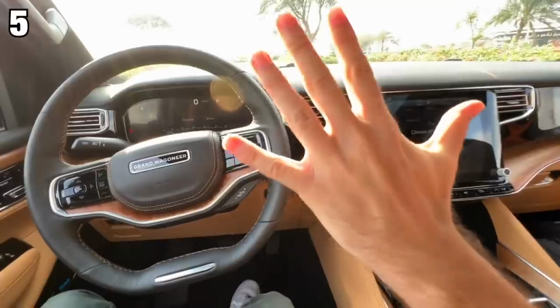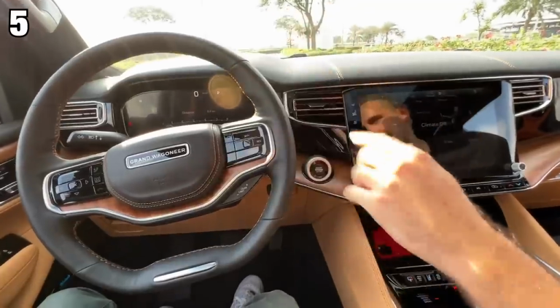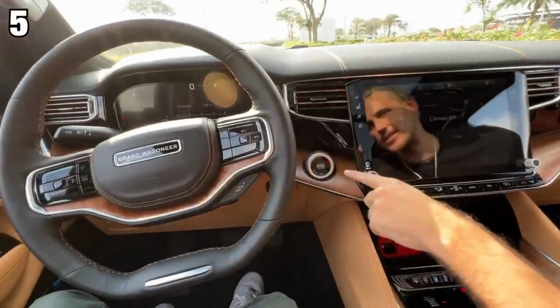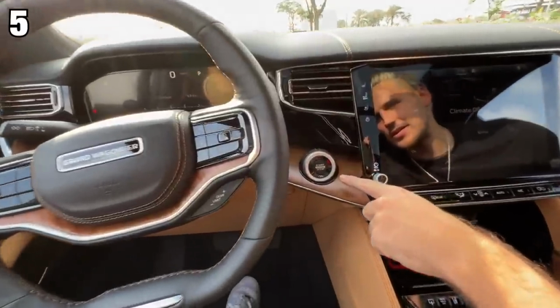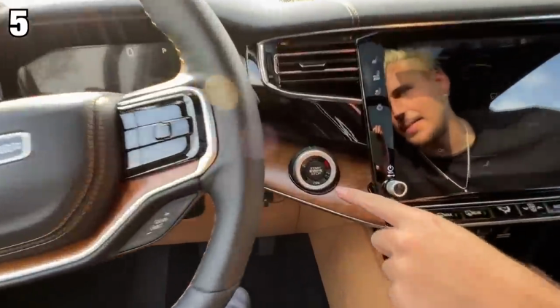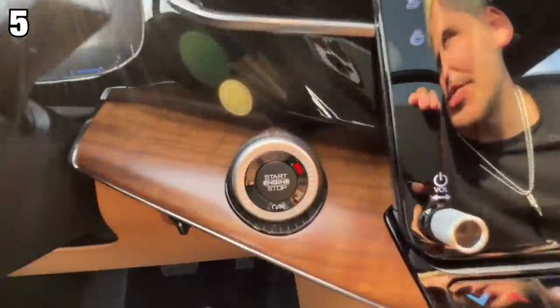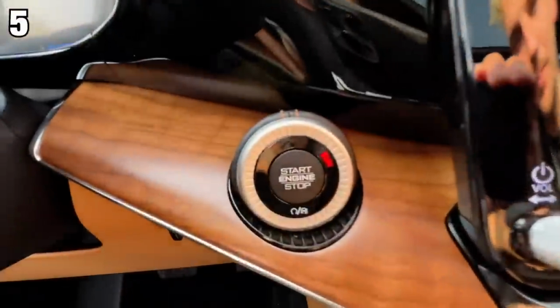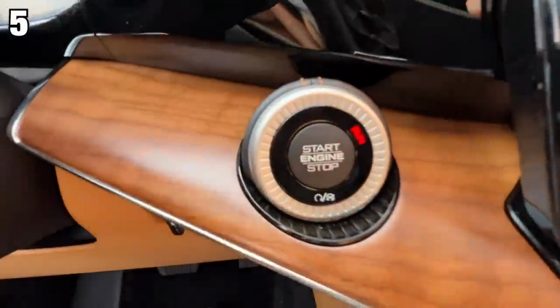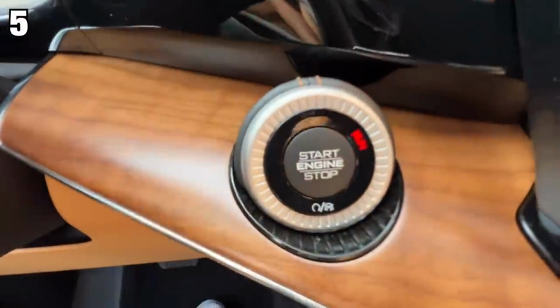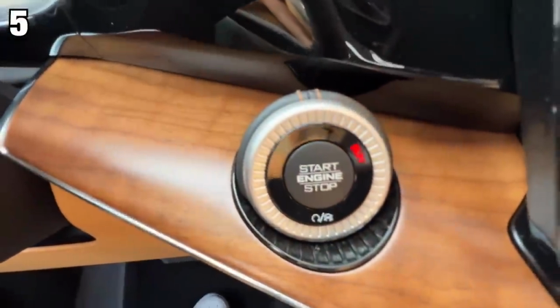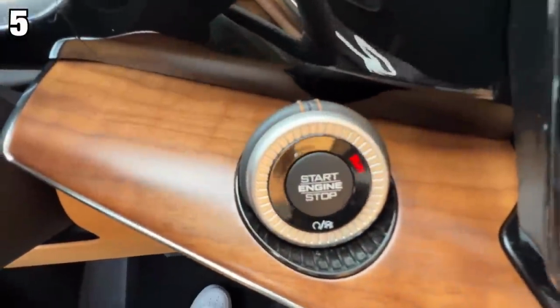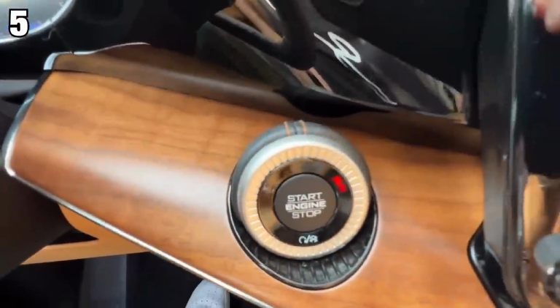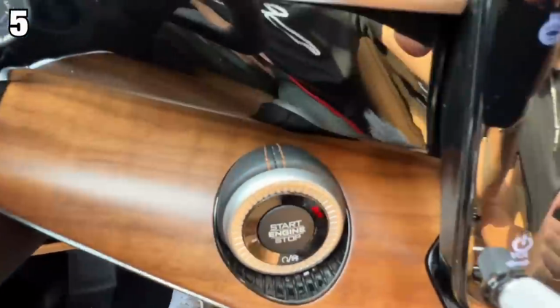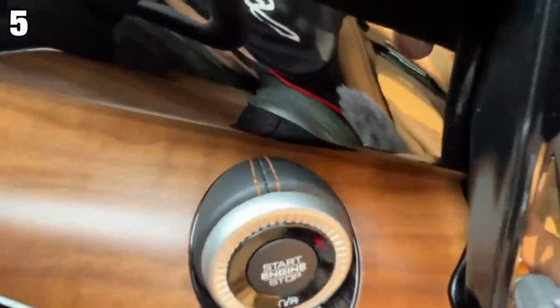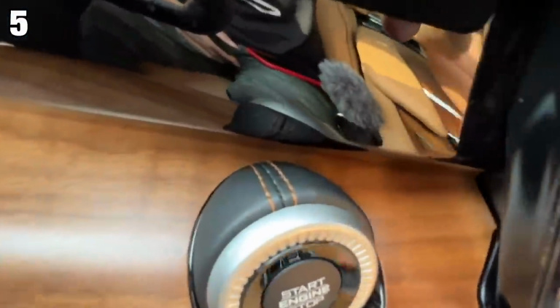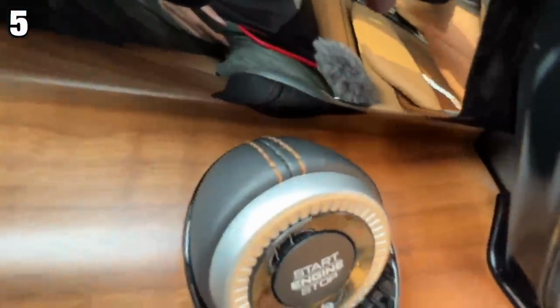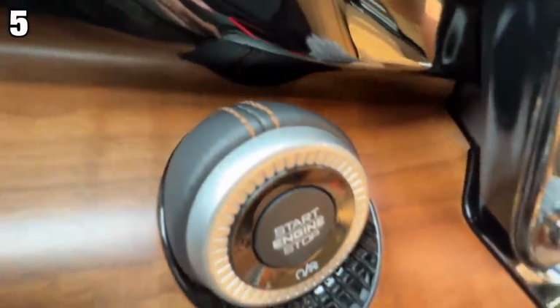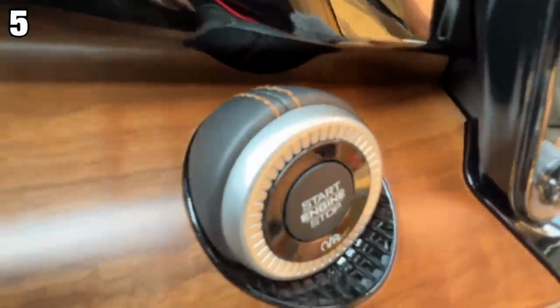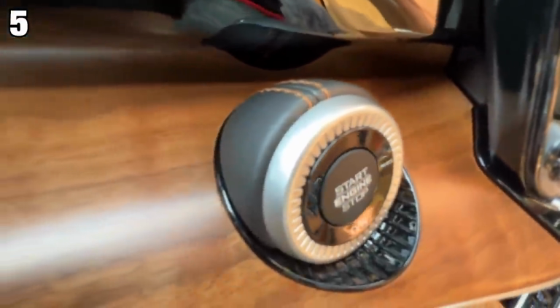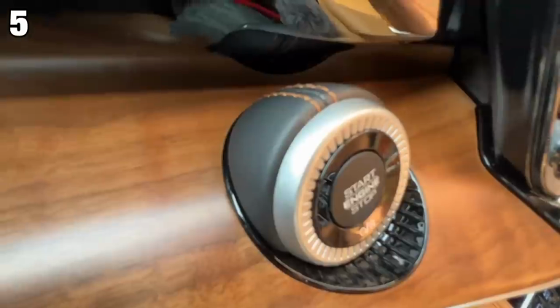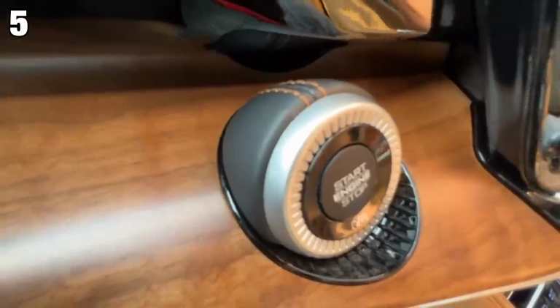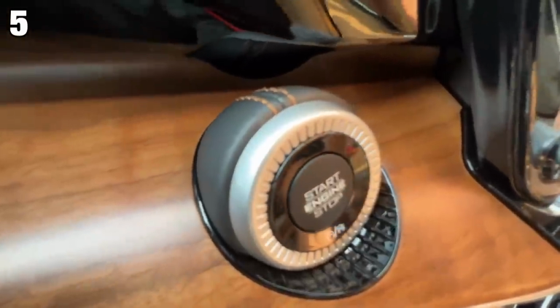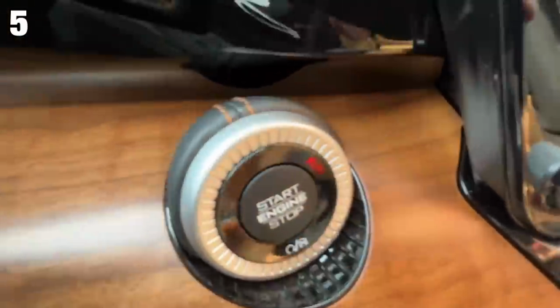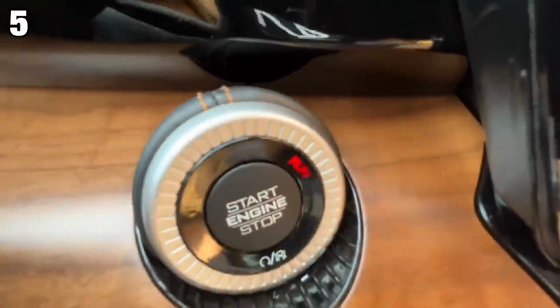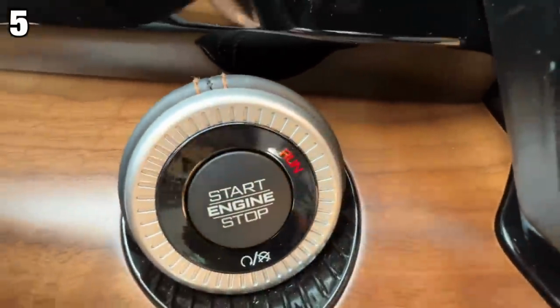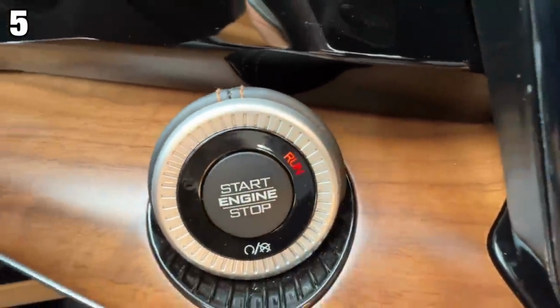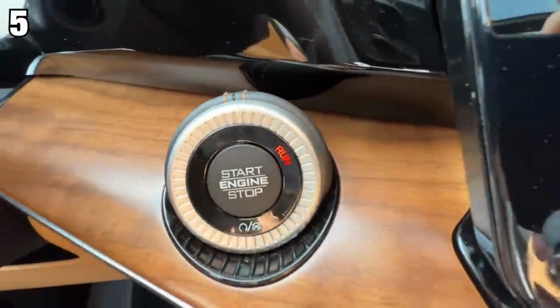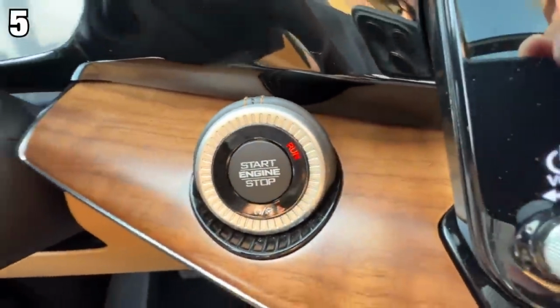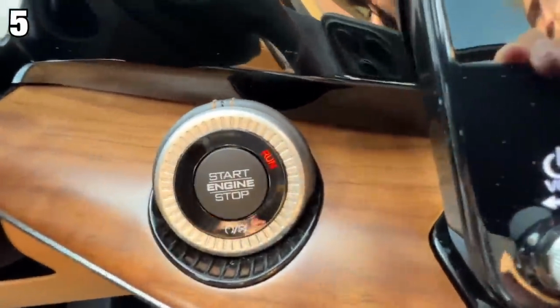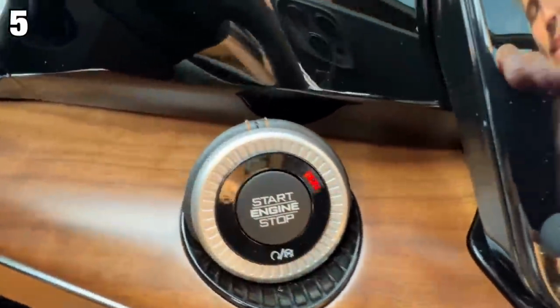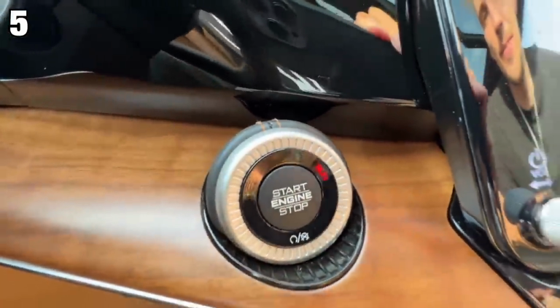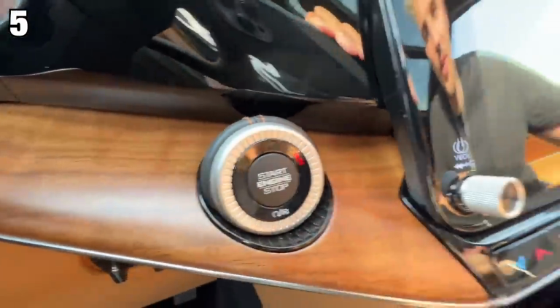Number five is that the start-stop isn't just a button — it's actually like this ball. It's got a leather wrap around it, which is super cool. That's a button that you press pretty often, so it's nice to have something unique.